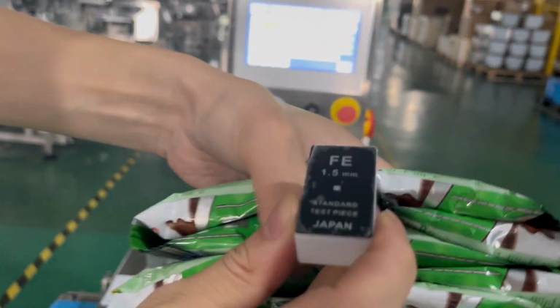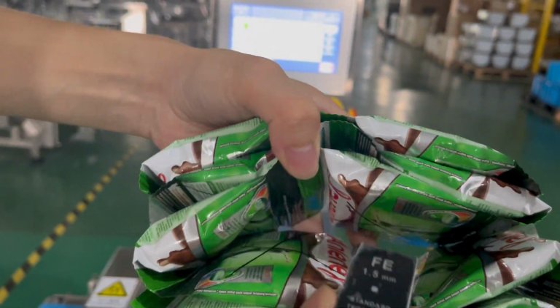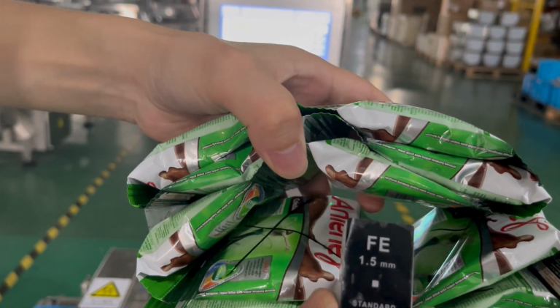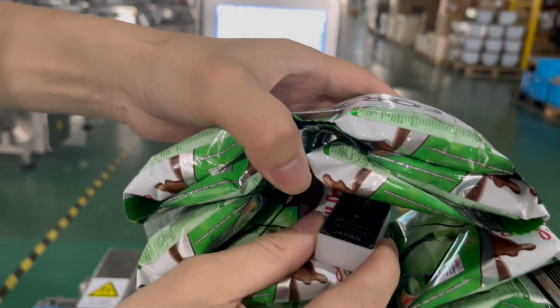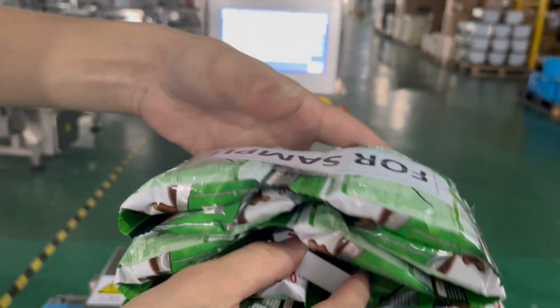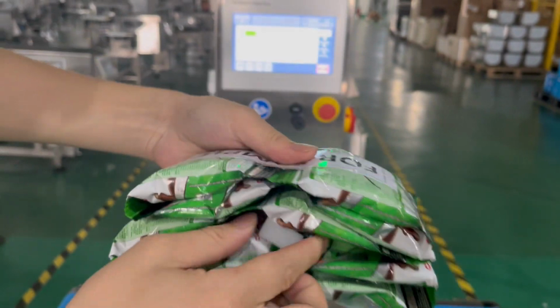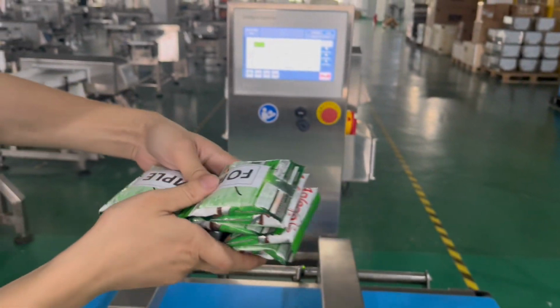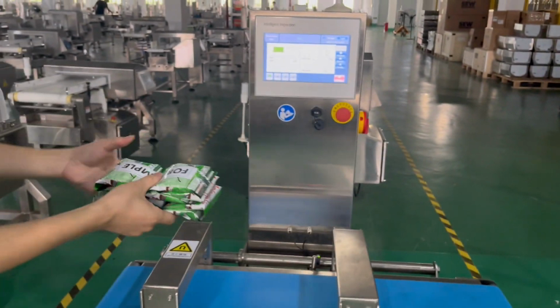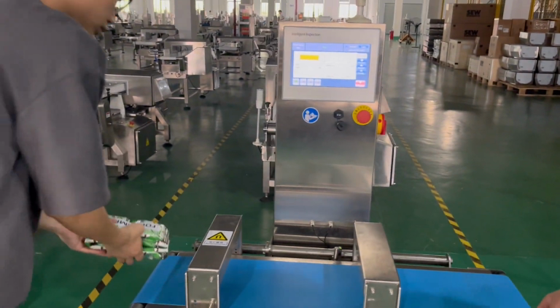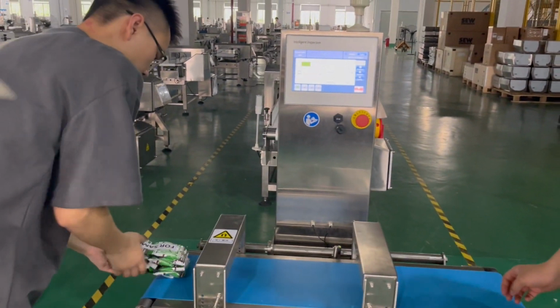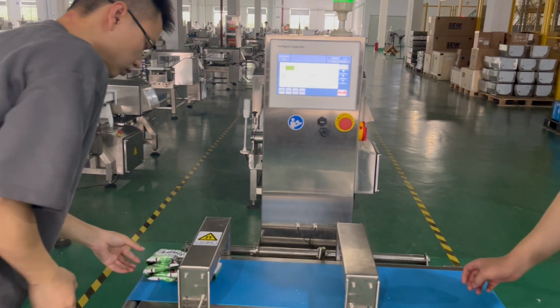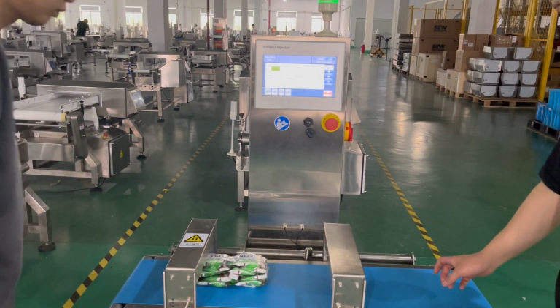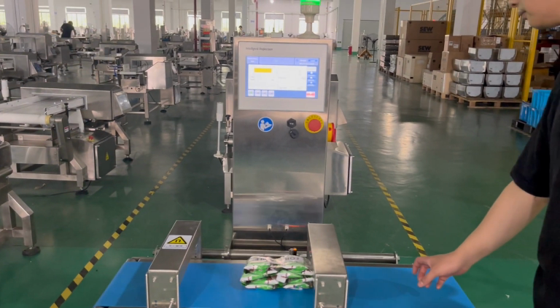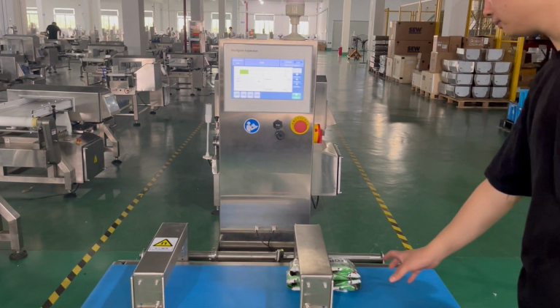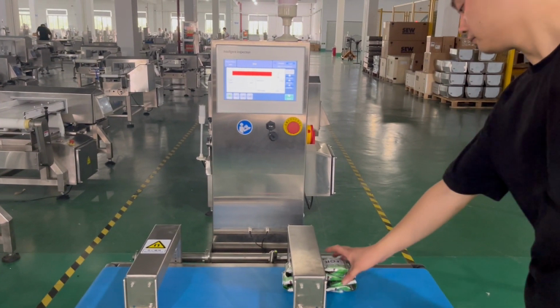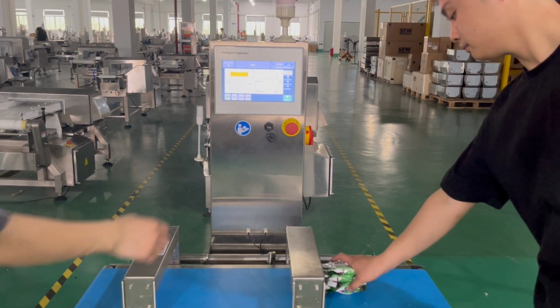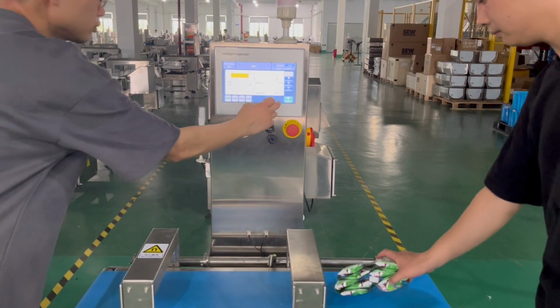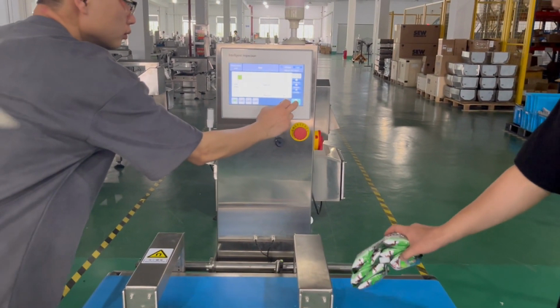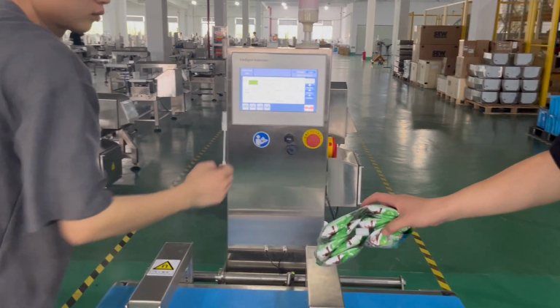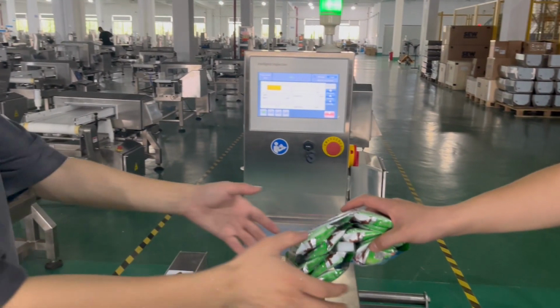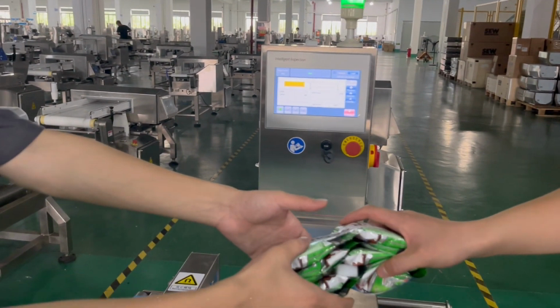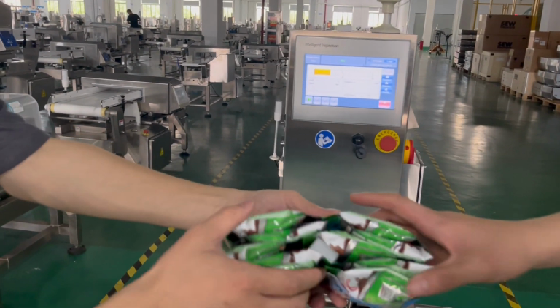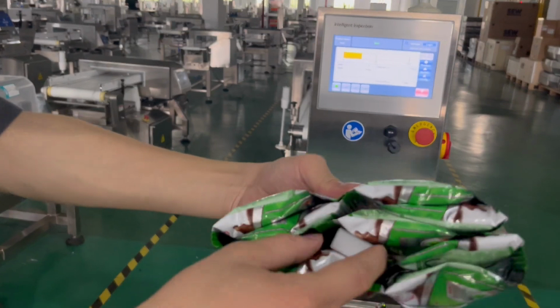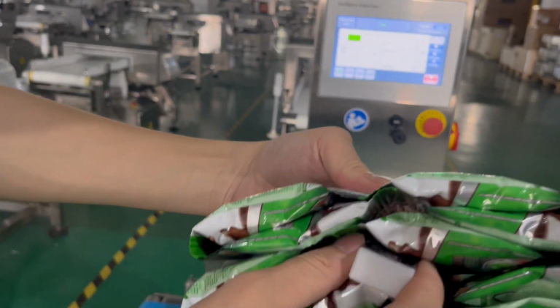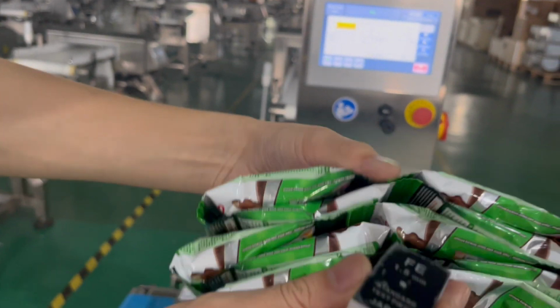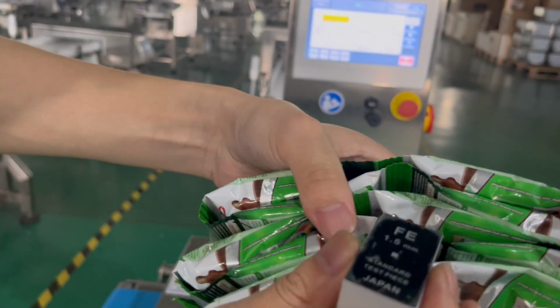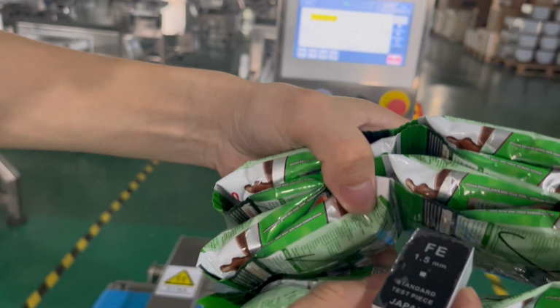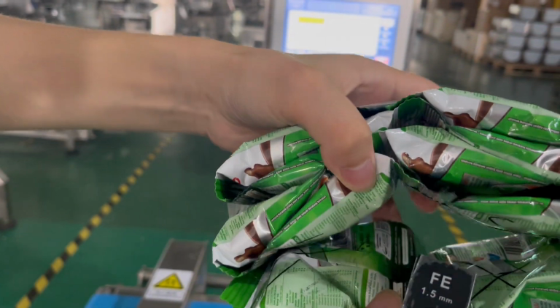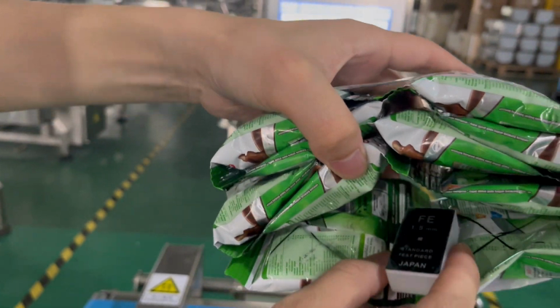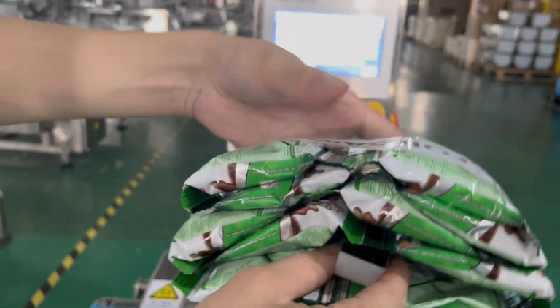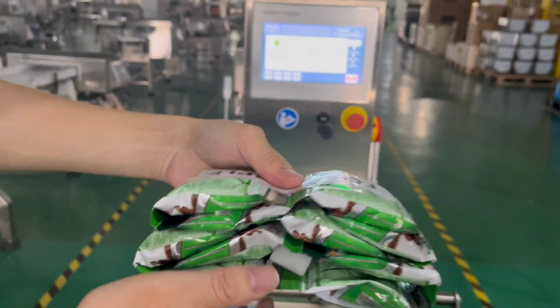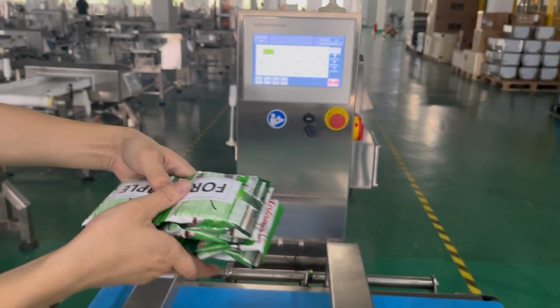1.5 — first 1.5. They detected. So no matter where we put the ferrous test pieces, it can be detected.